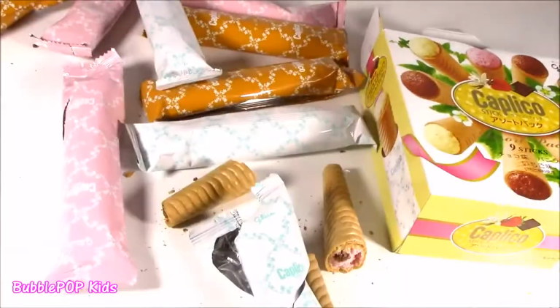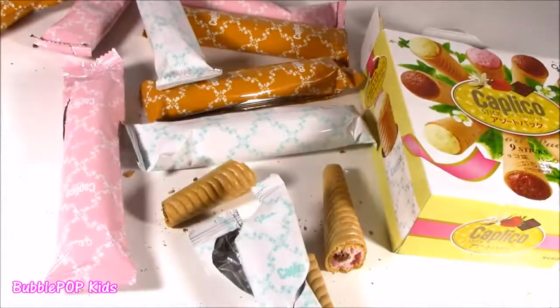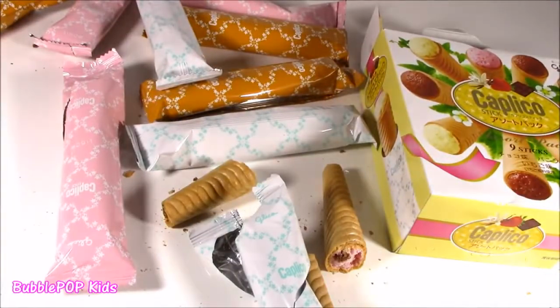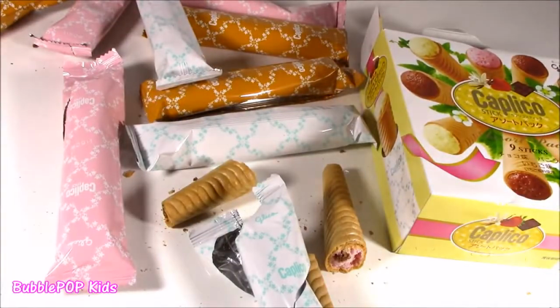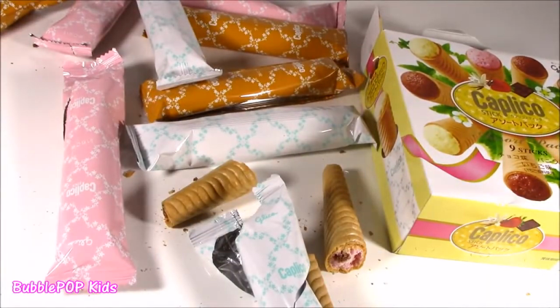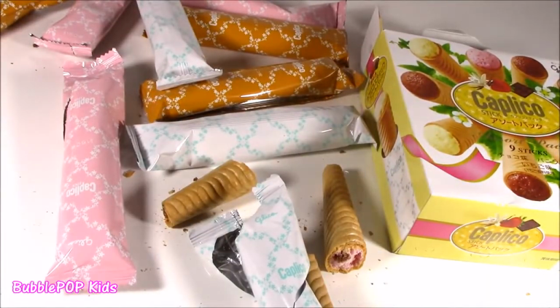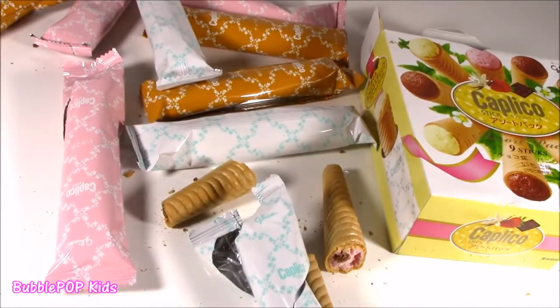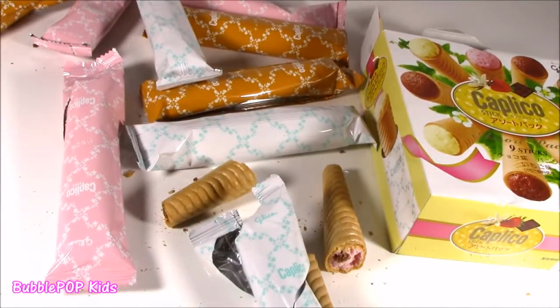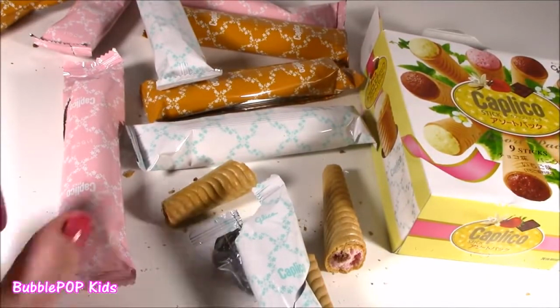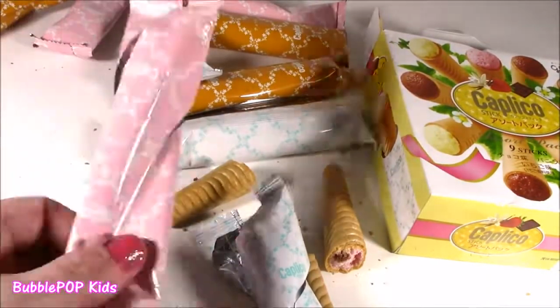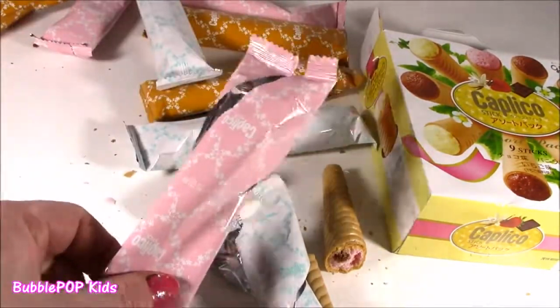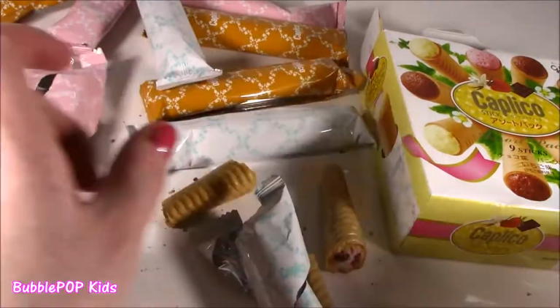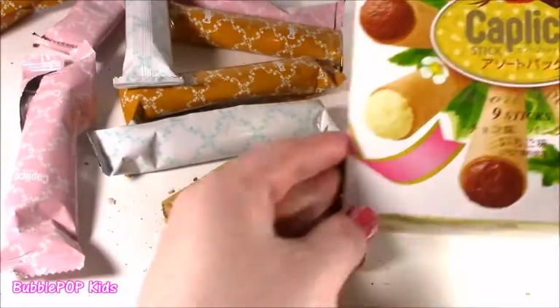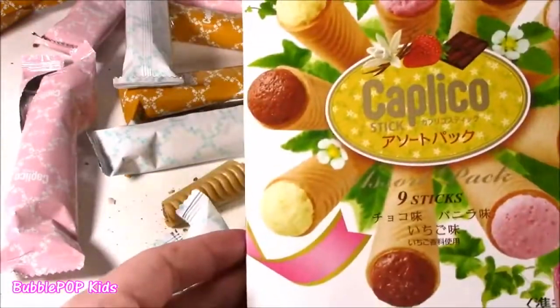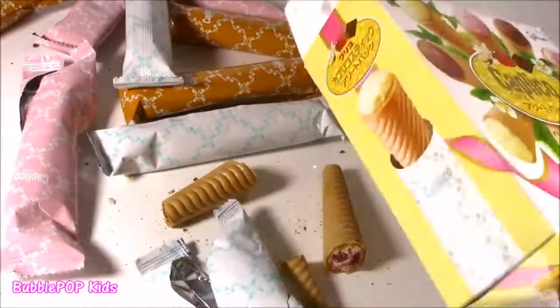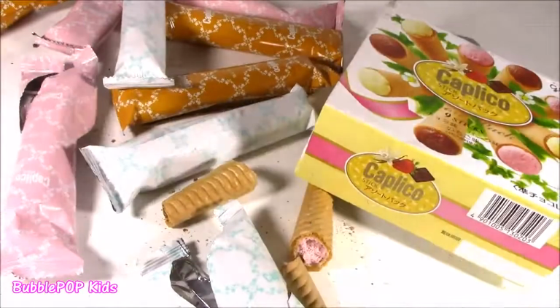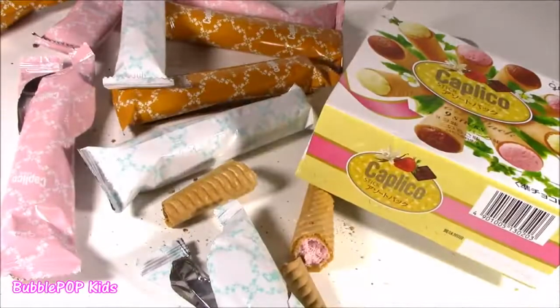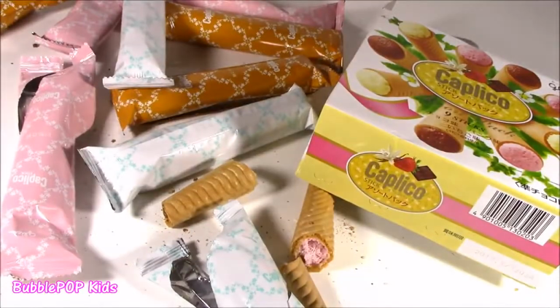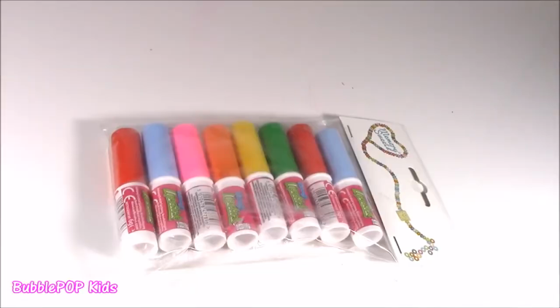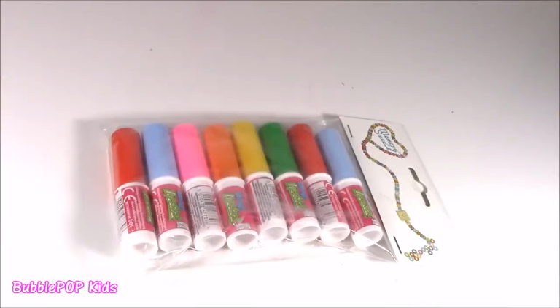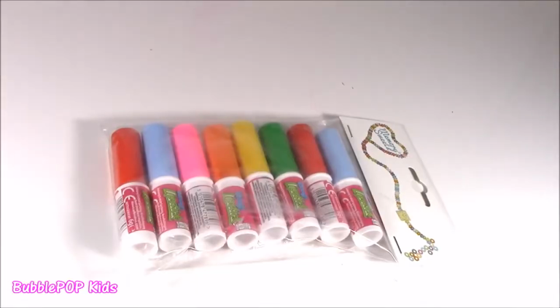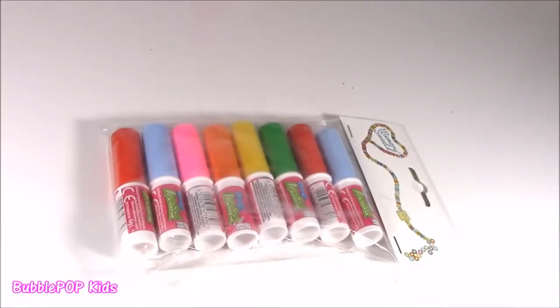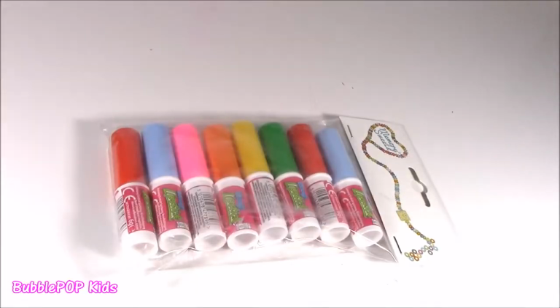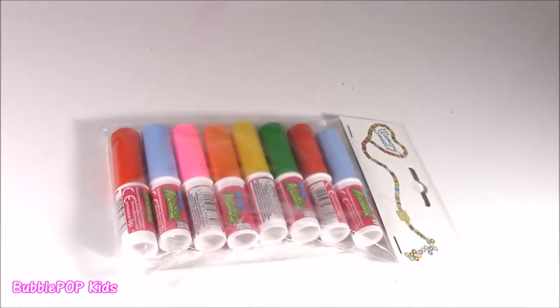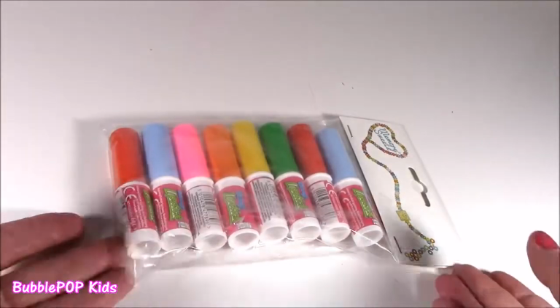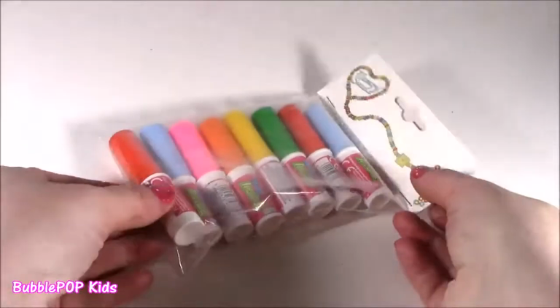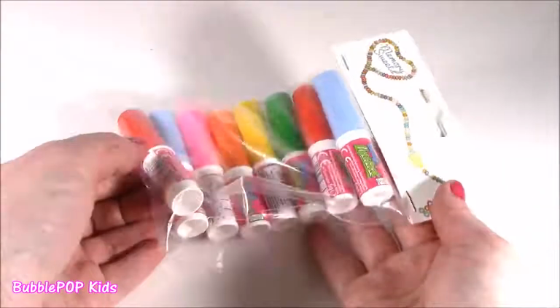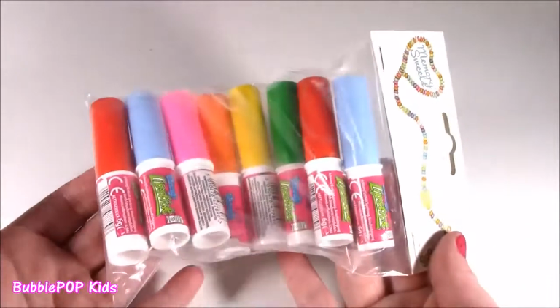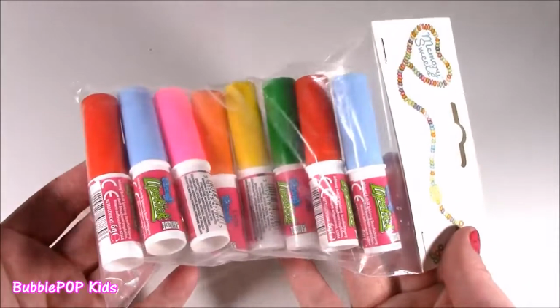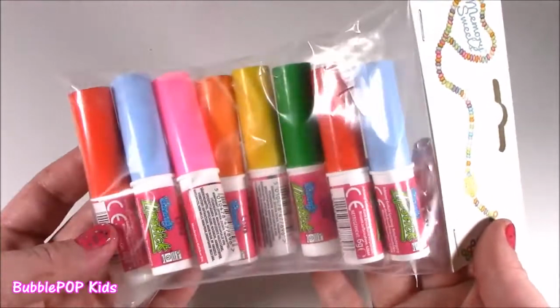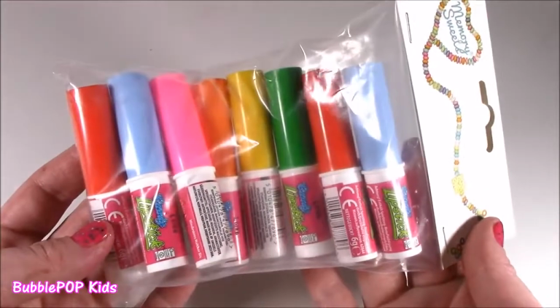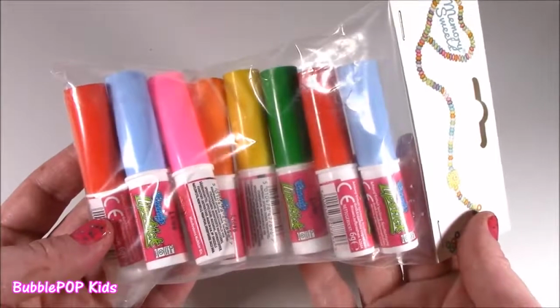Move it along. Next time Colleen comes to Japan, tell her to get a whole truckload of the Caplicos because we love them so much. From Caplico to edible lipstick — I like your style.